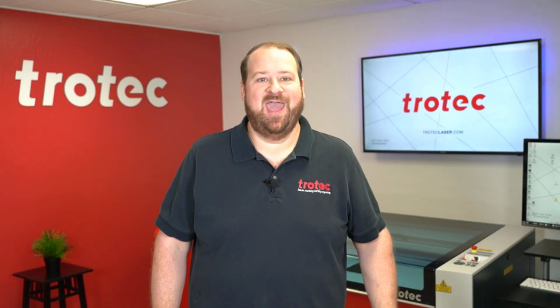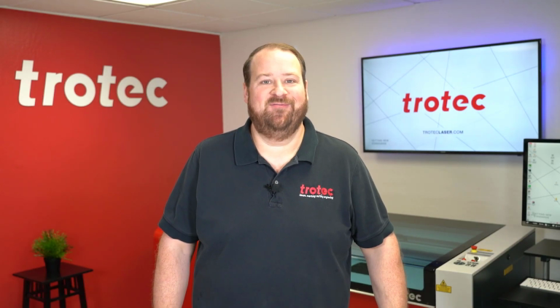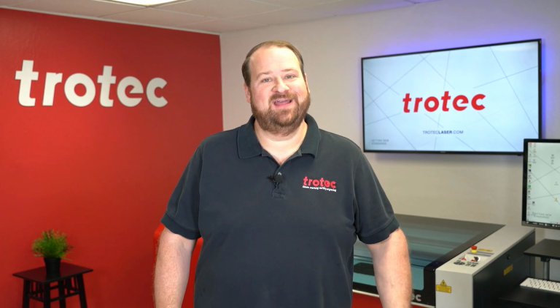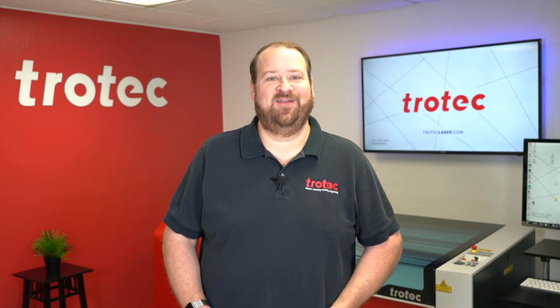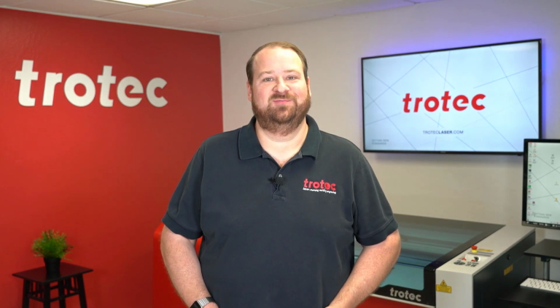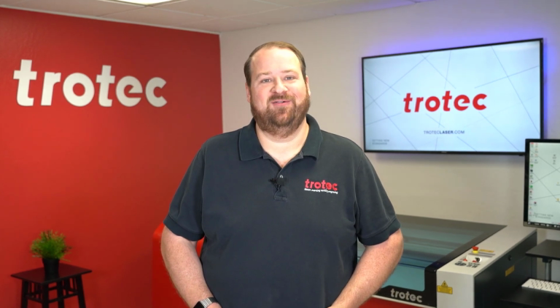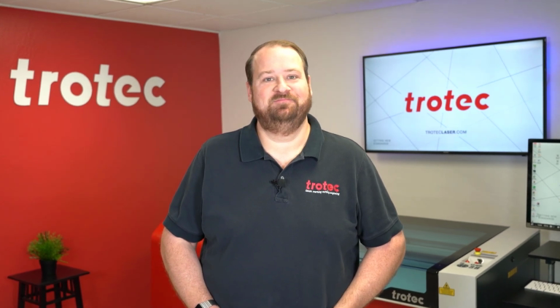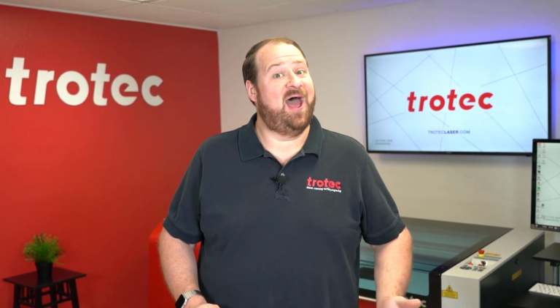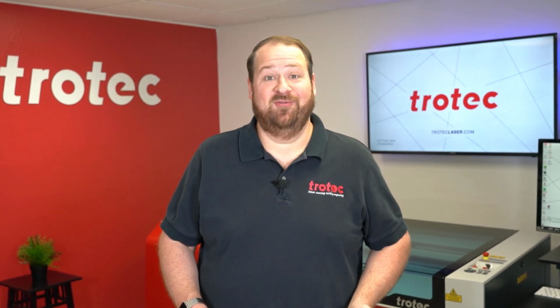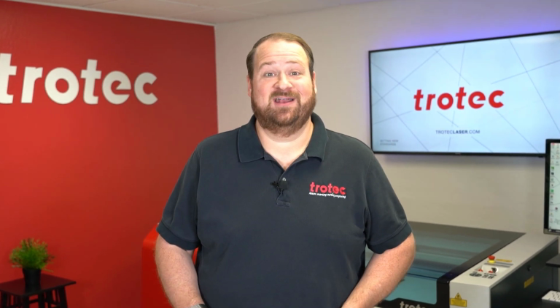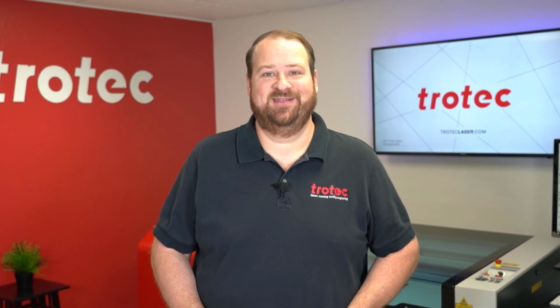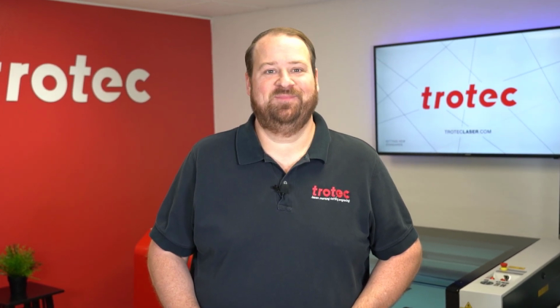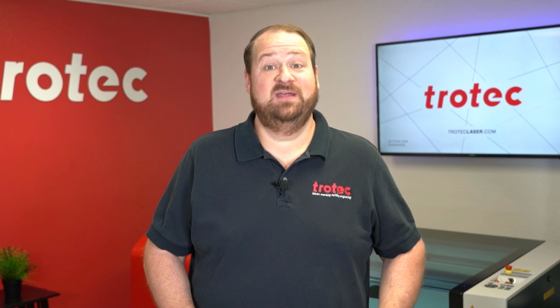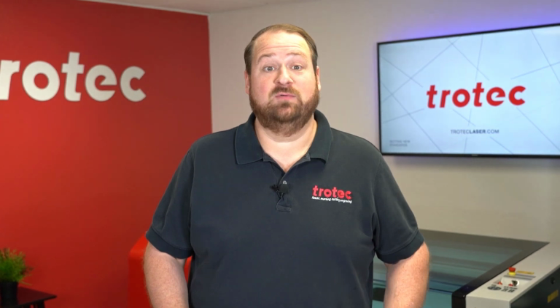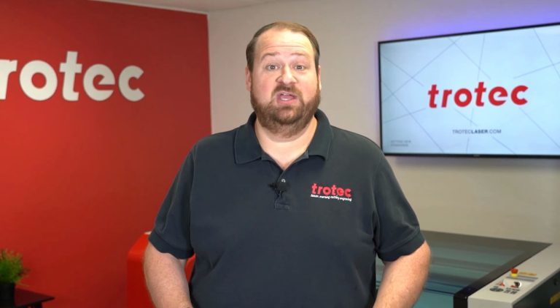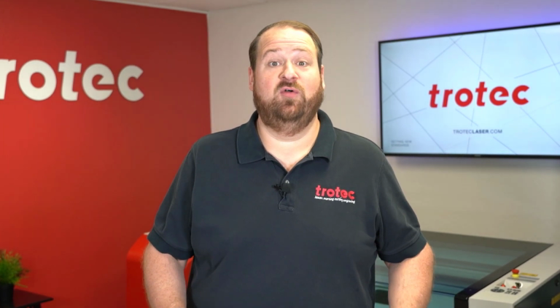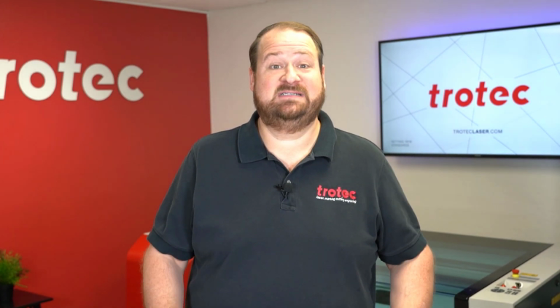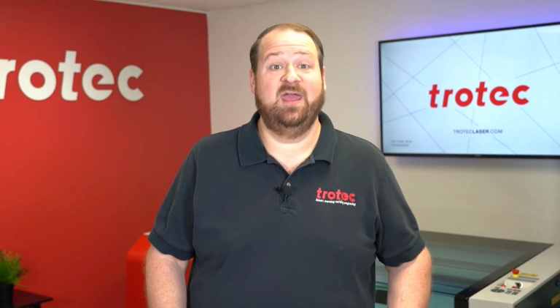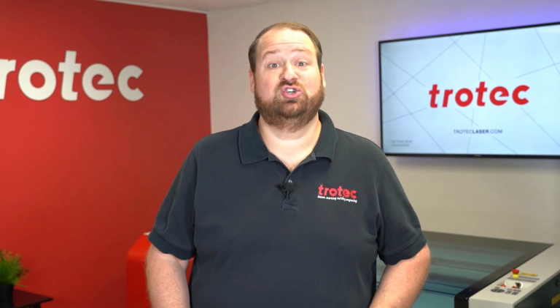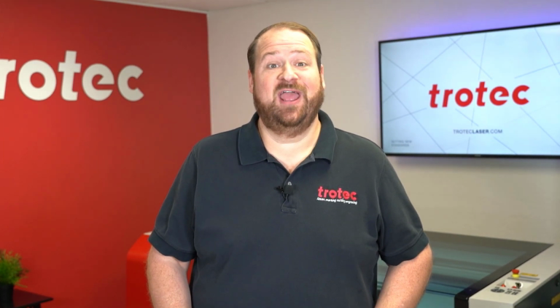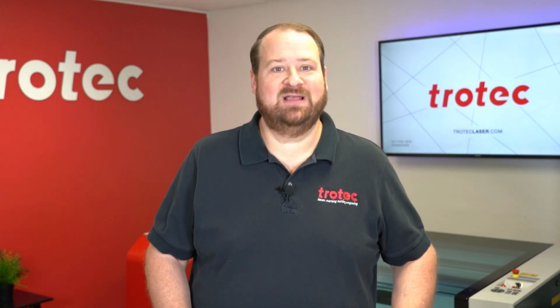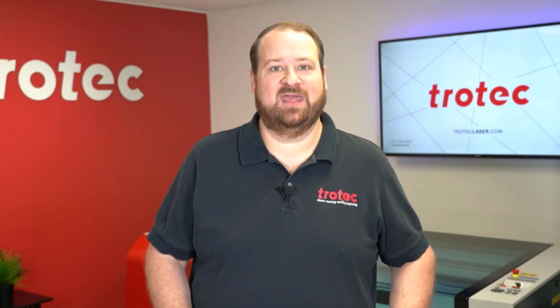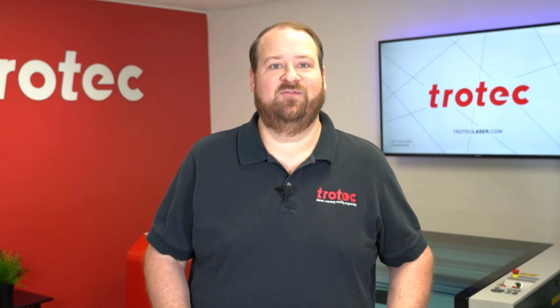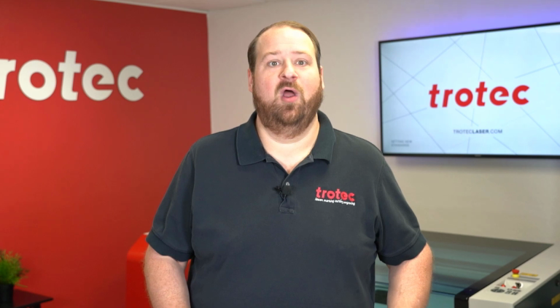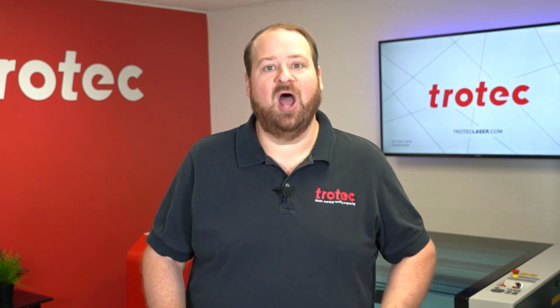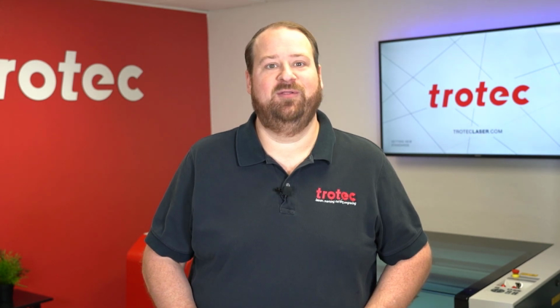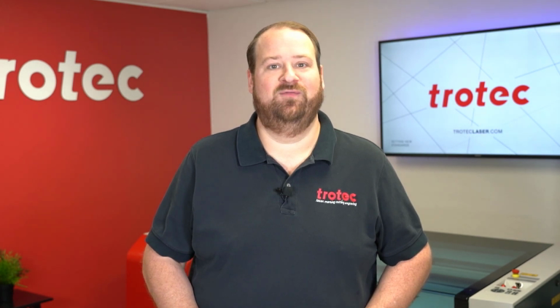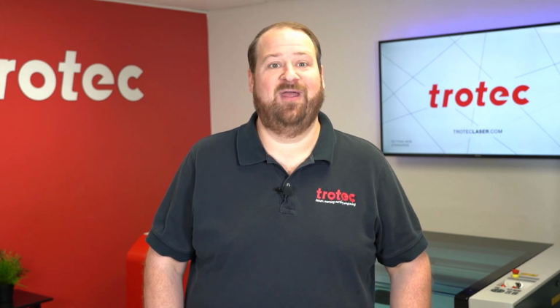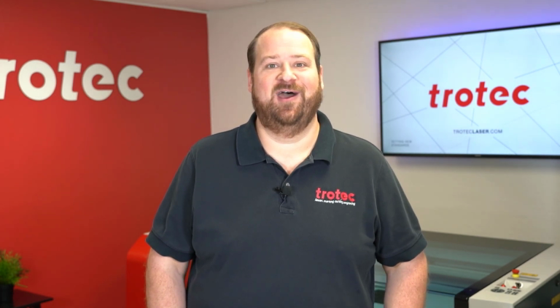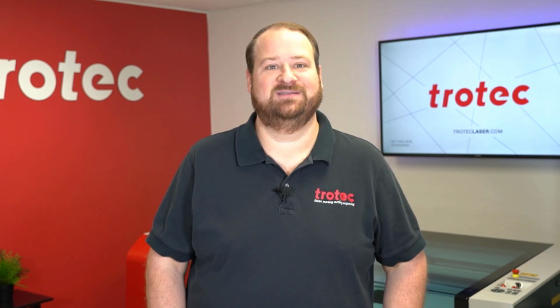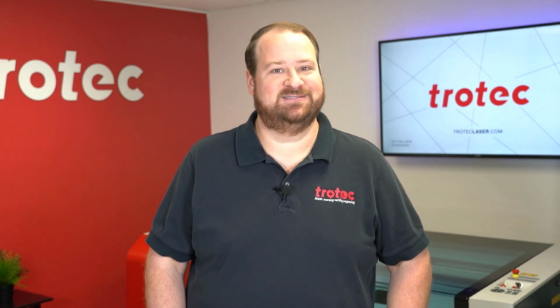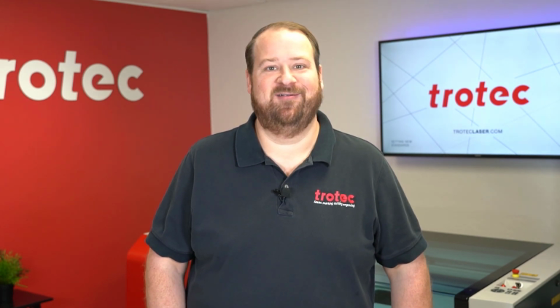Hey there everyone, Laser Dave here again from Trotec Laser. I have another laser hack to show you today. This hack will solve the issue of cleaning staining, scorching, and residue that can be left over or not completely removed in the engraving and cutting process on some materials.